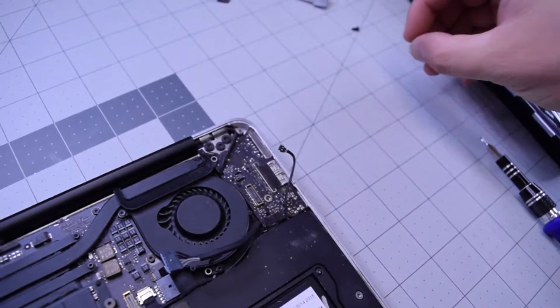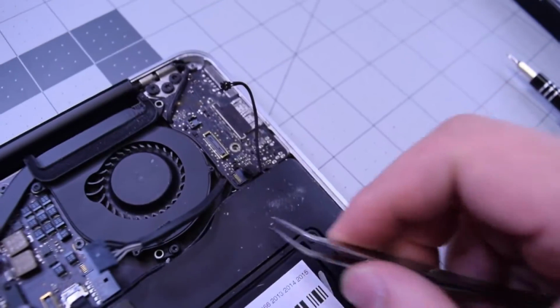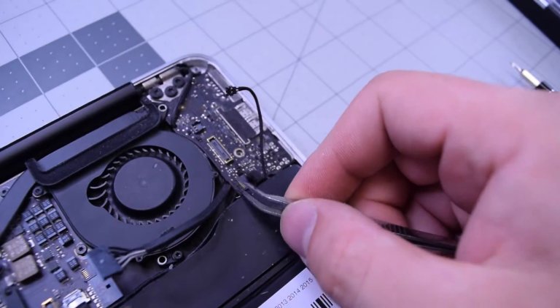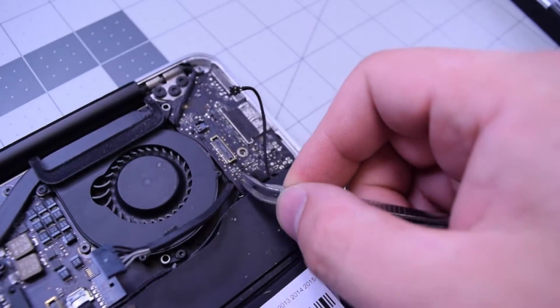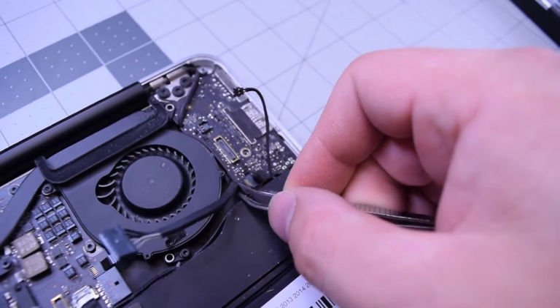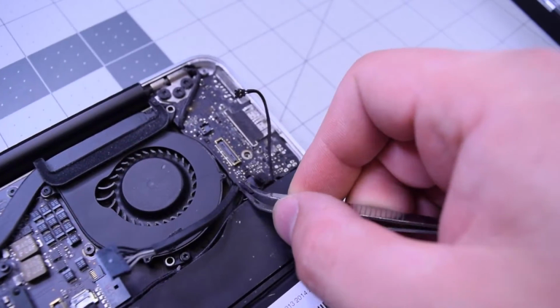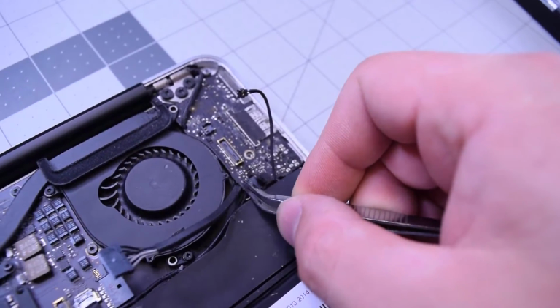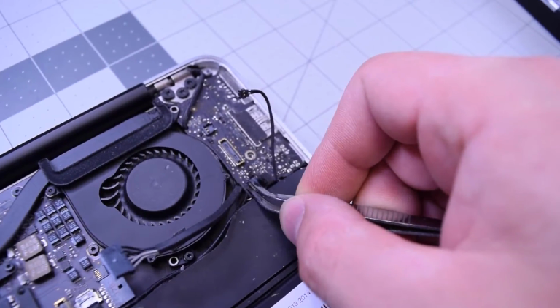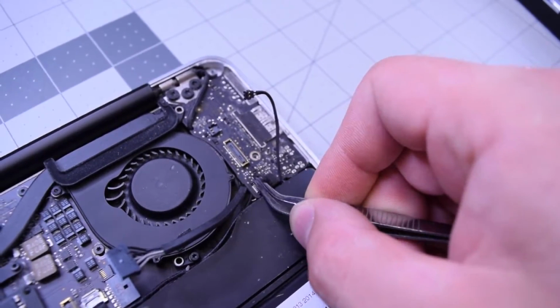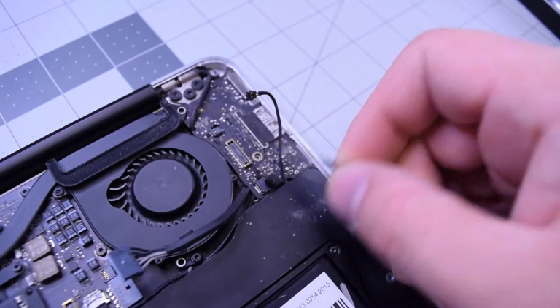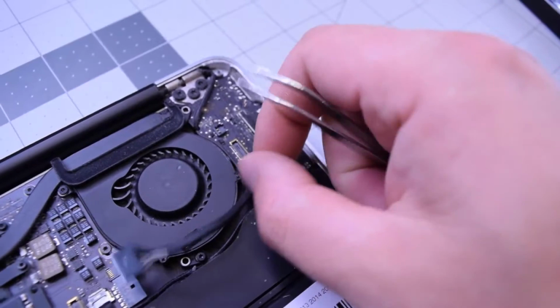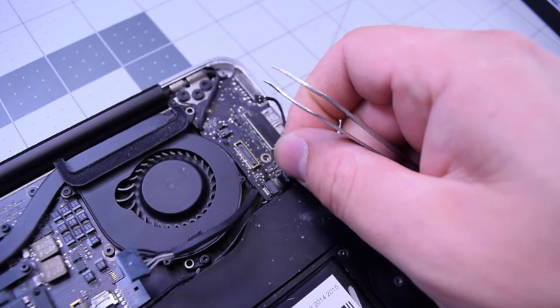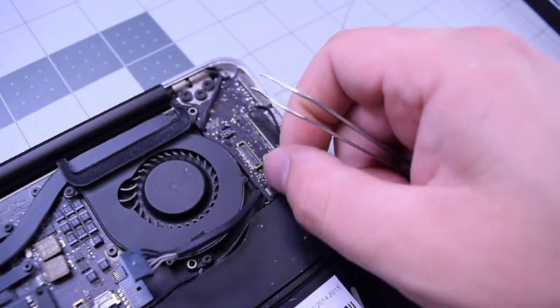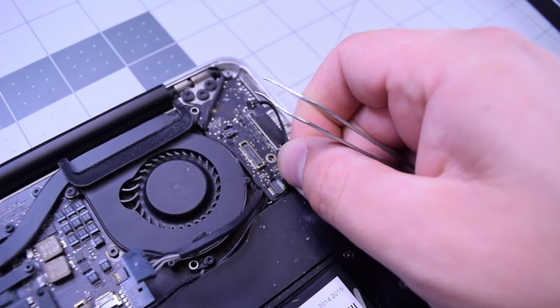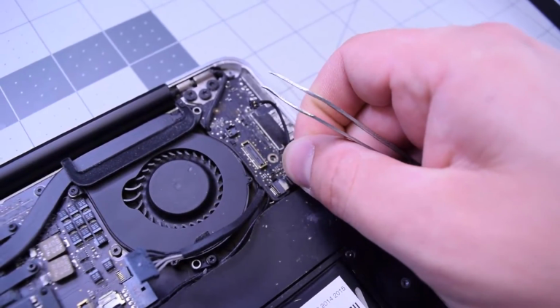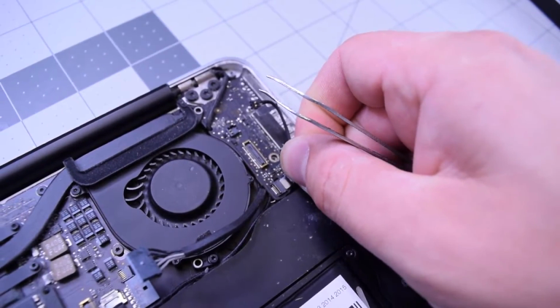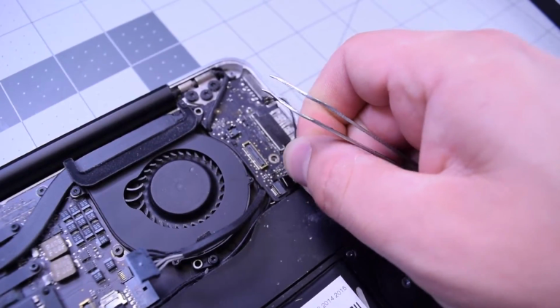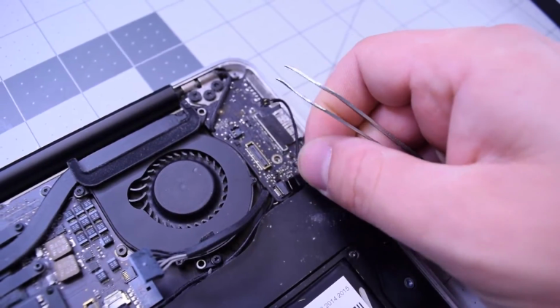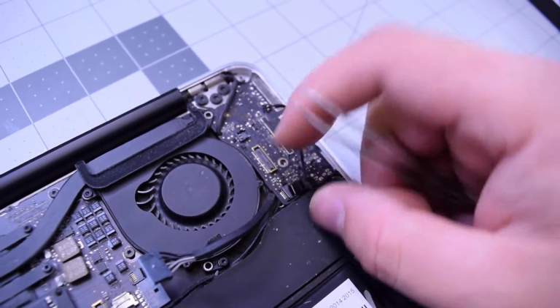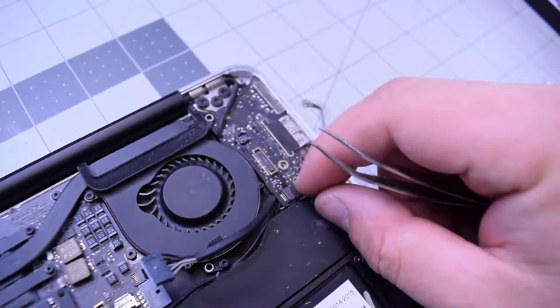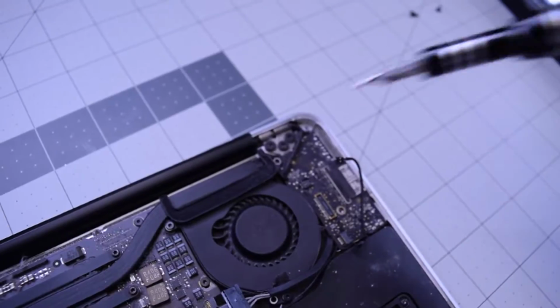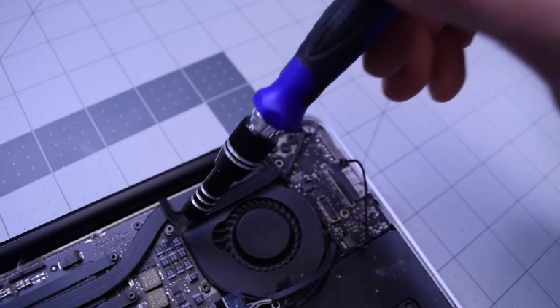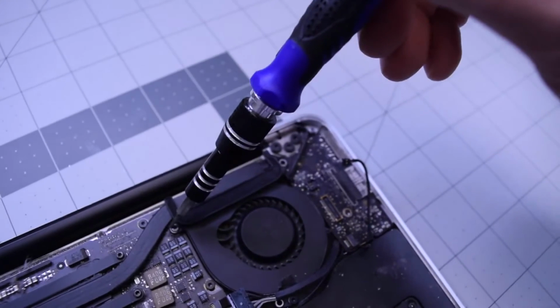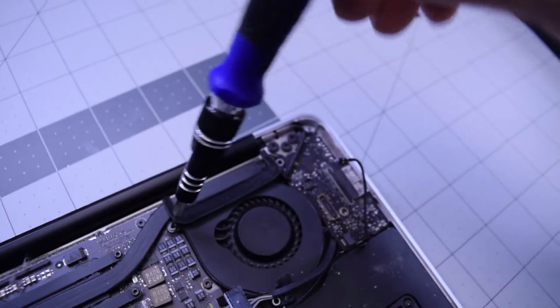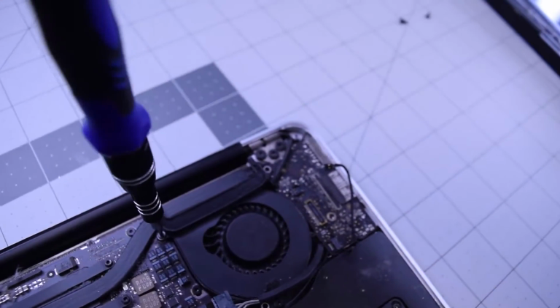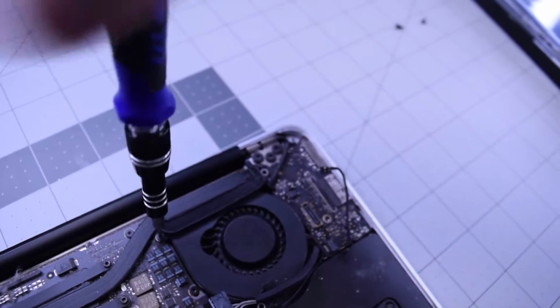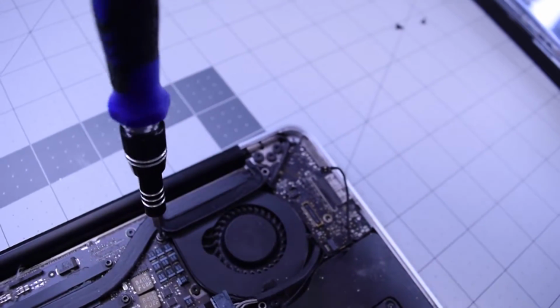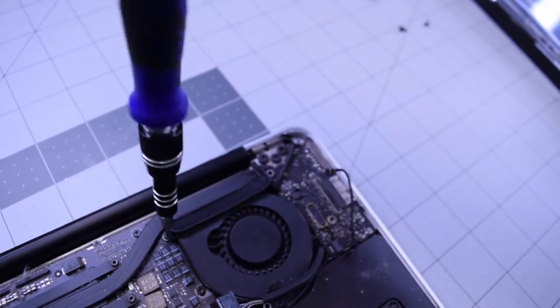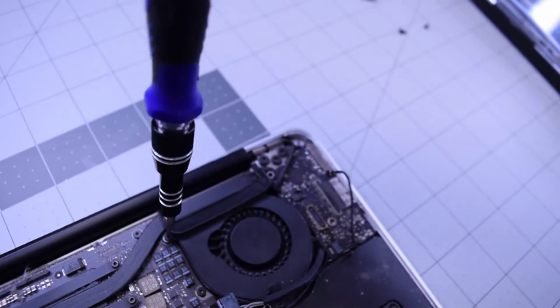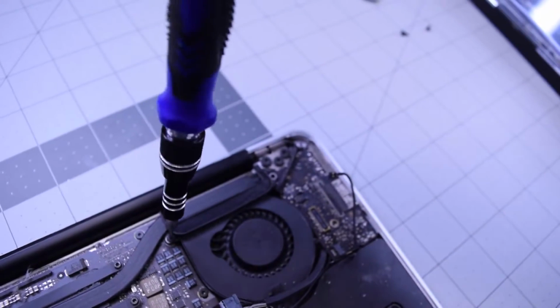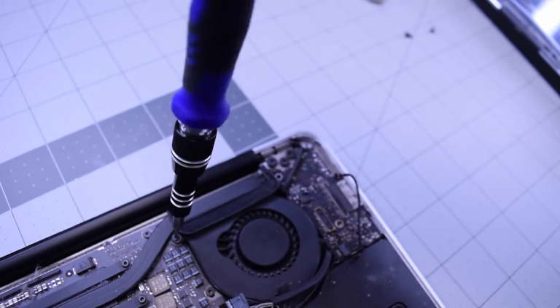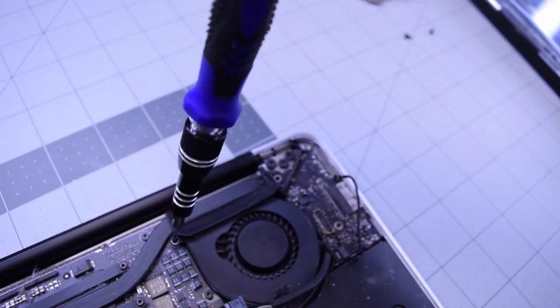Go ahead and move the DC-in board out of the way. Lift up that little eyelash right there and move that peripherals ribbon cable out carefully — be careful with that. Then go ahead and remove a T5 screw from the fan on the left side.